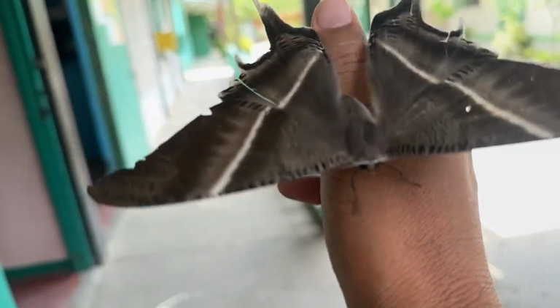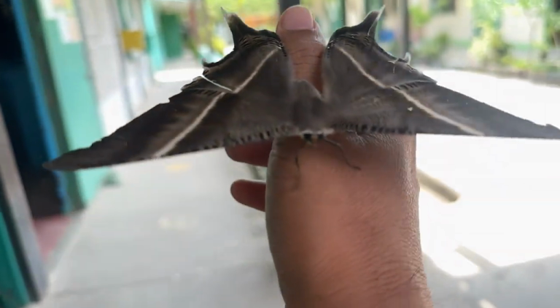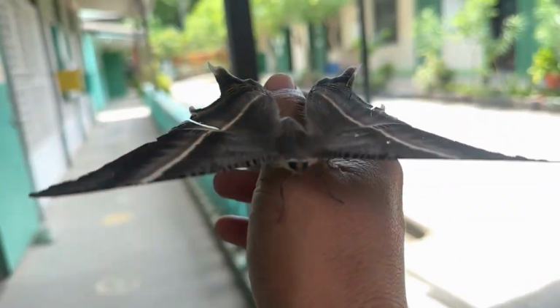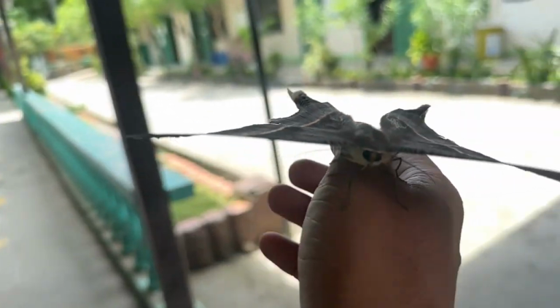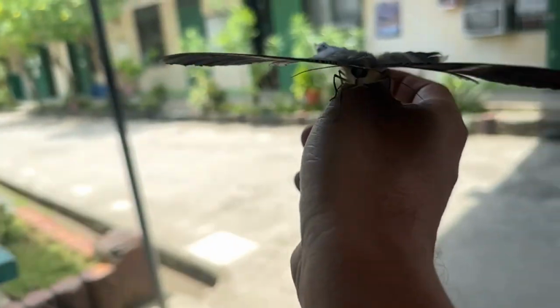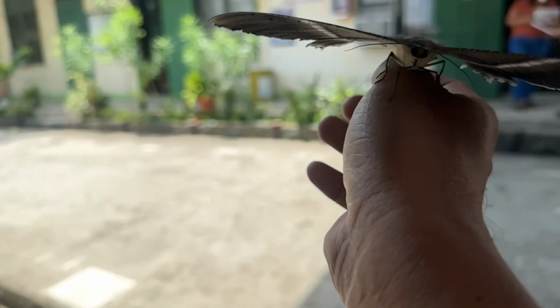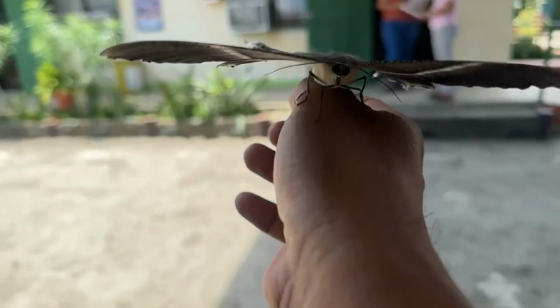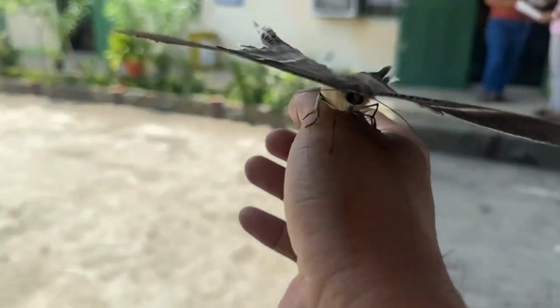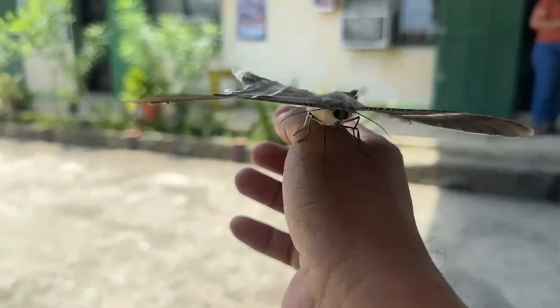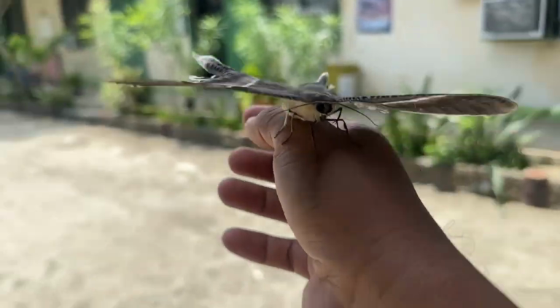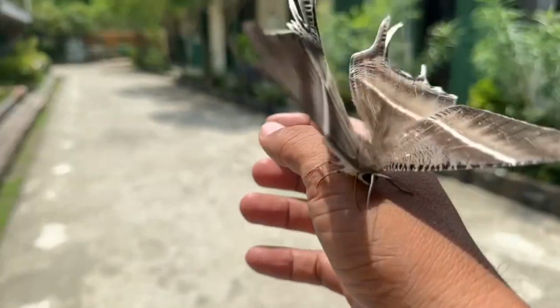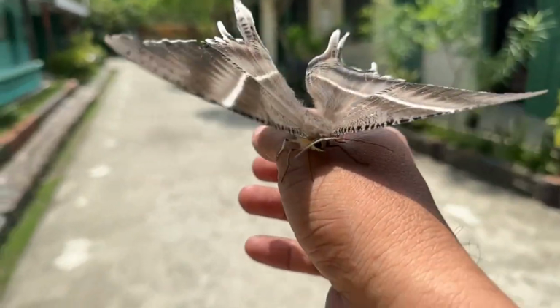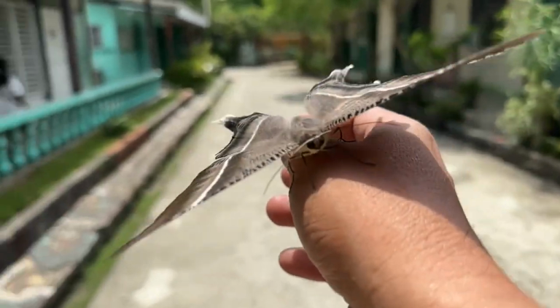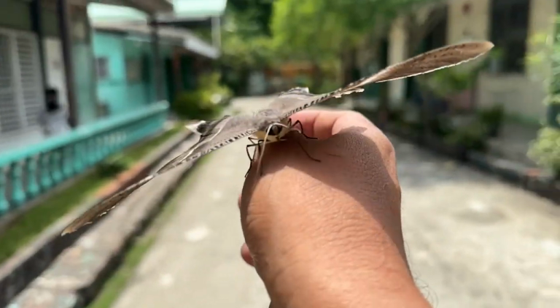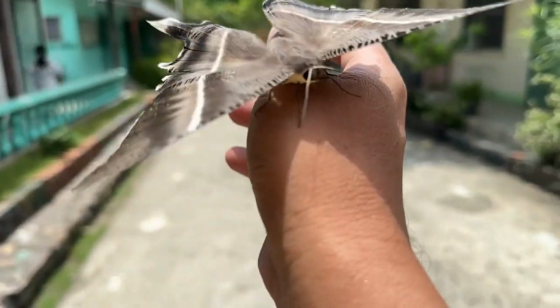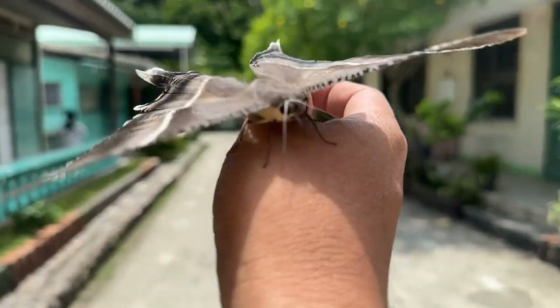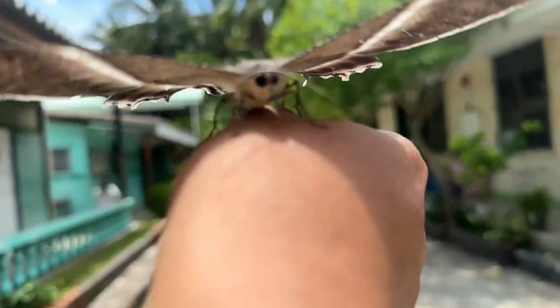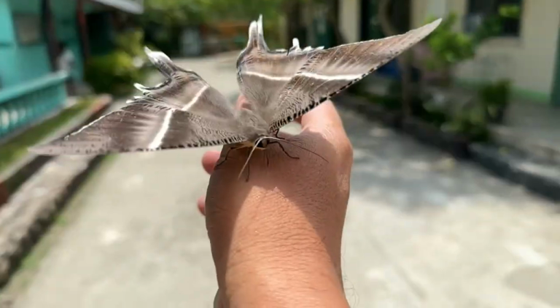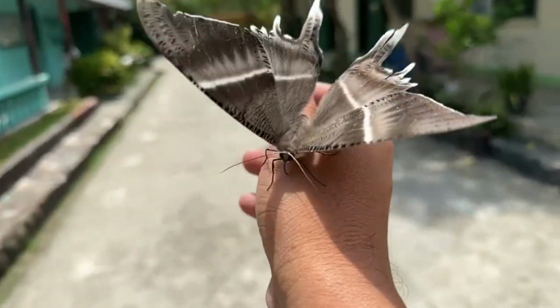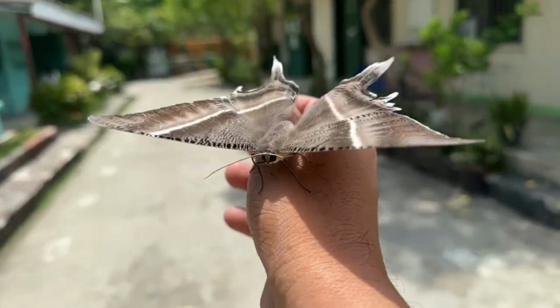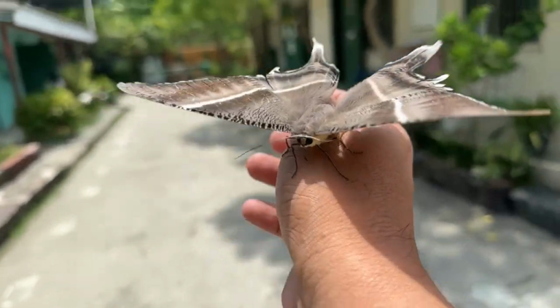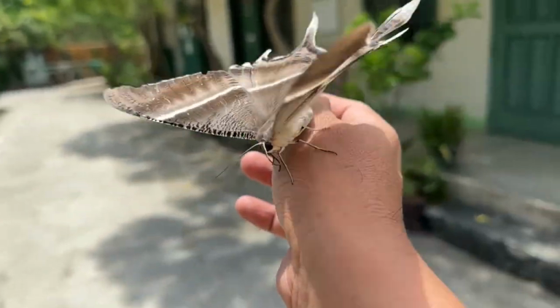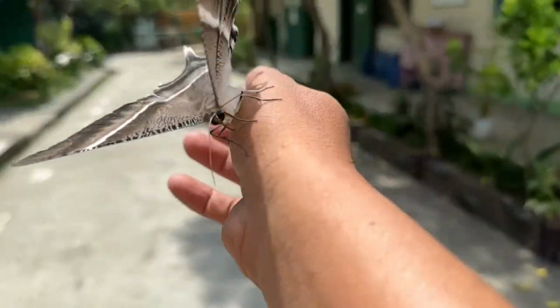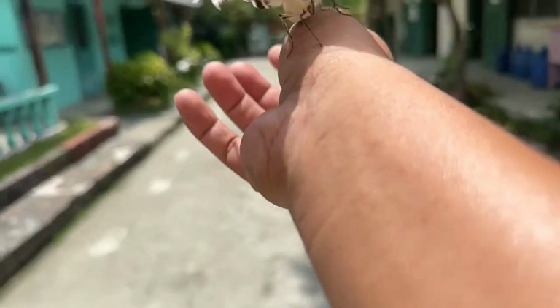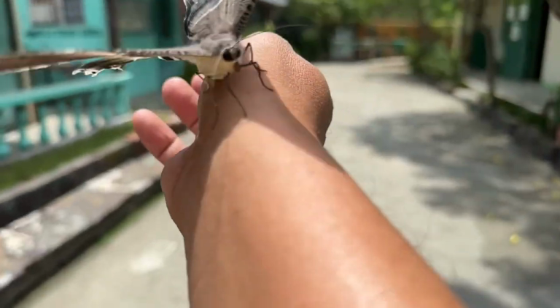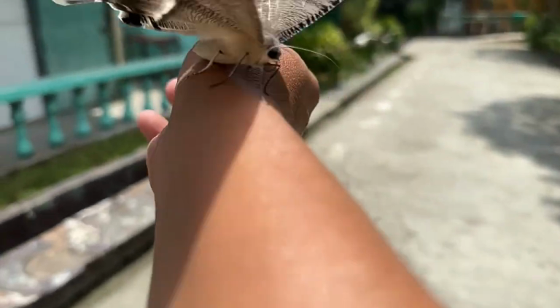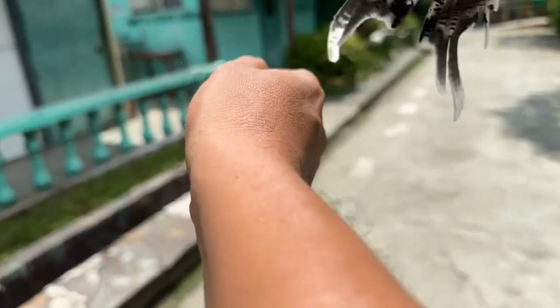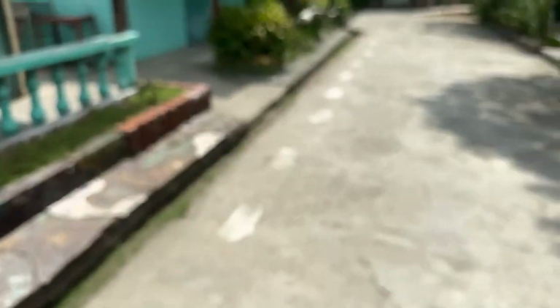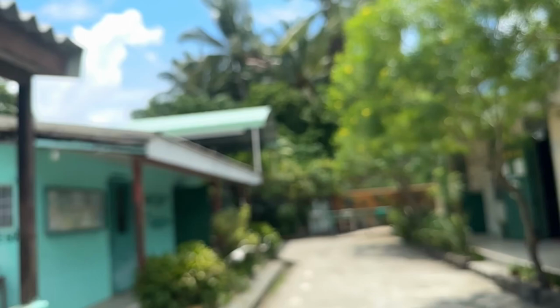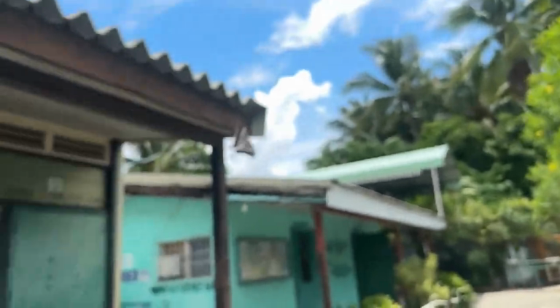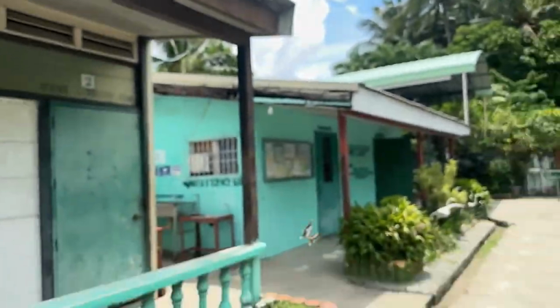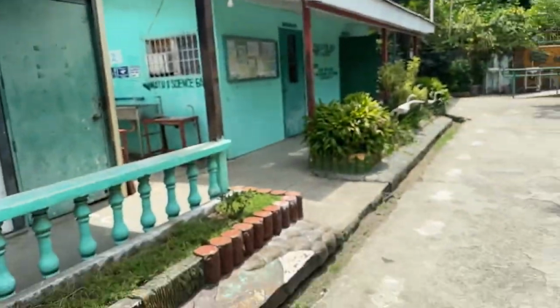Butterflies cannot fly if they are cold. They need an ideal body temperature of about 85 degrees Fahrenheit to fly. Since they are cold-blooded animals, they cannot regulate their own body temperatures, meaning a newly emerged butterfly can't fly right away.